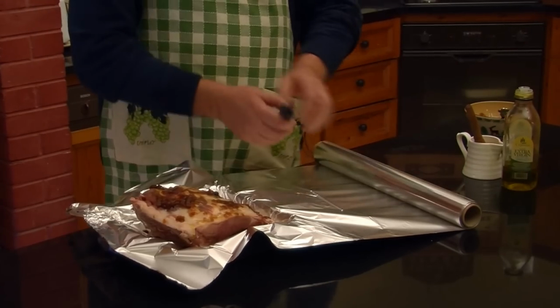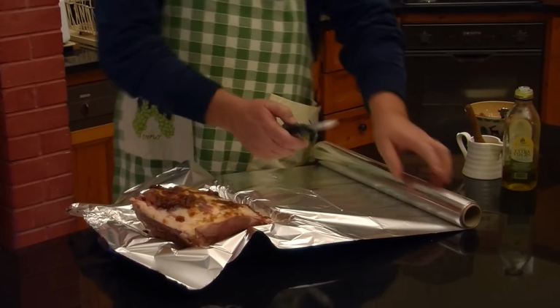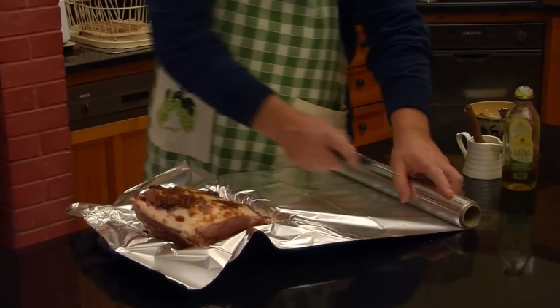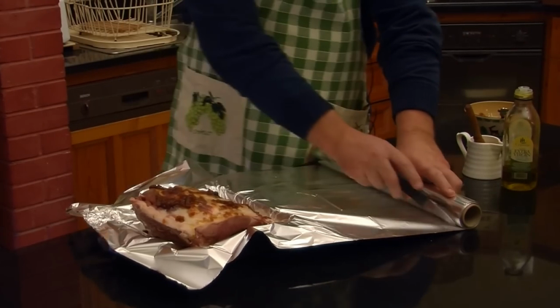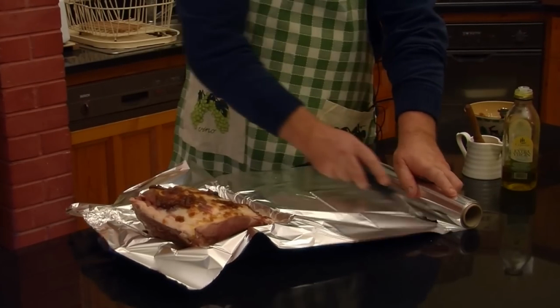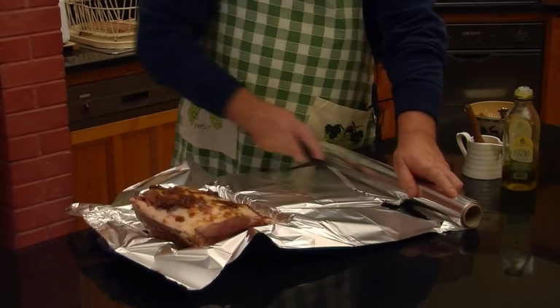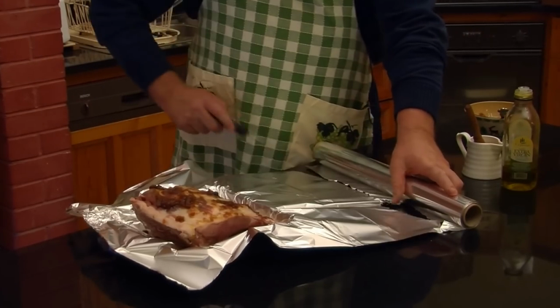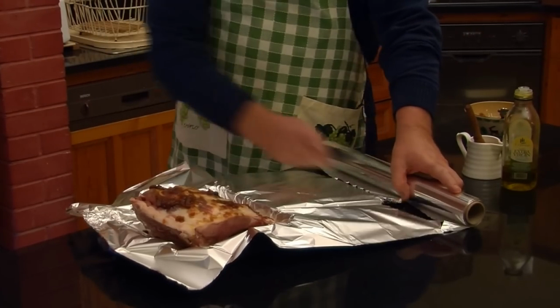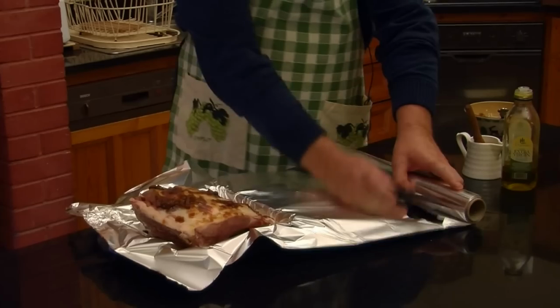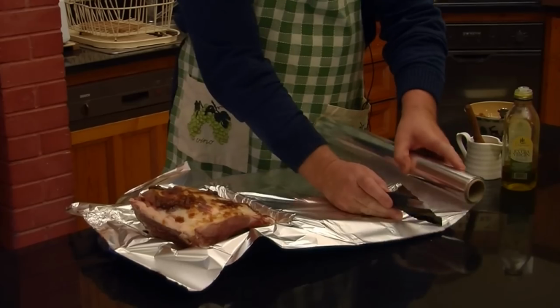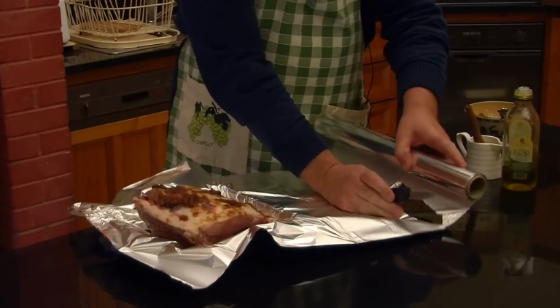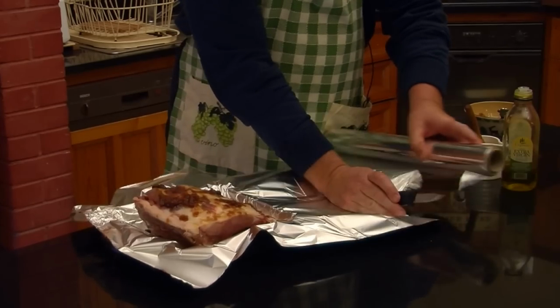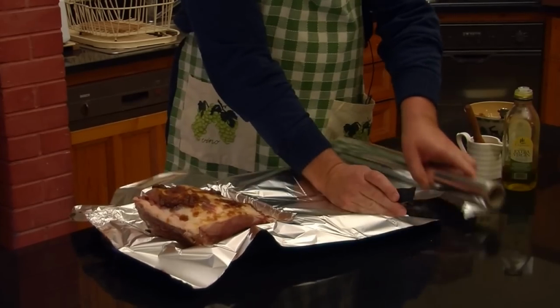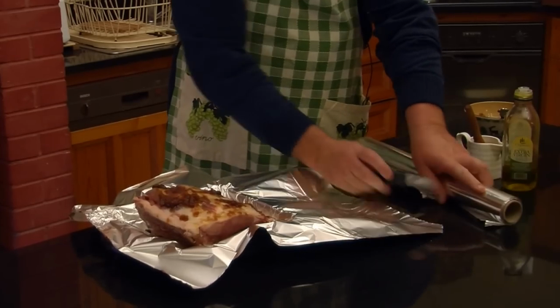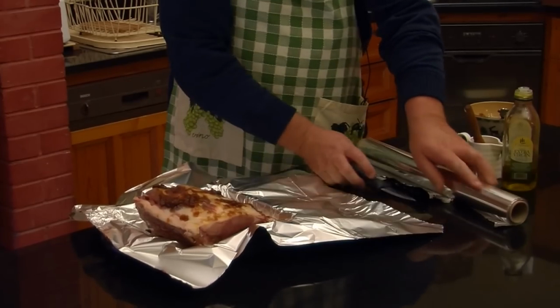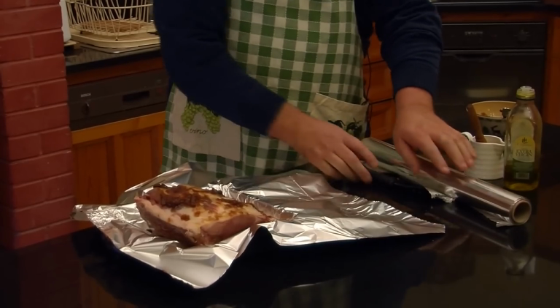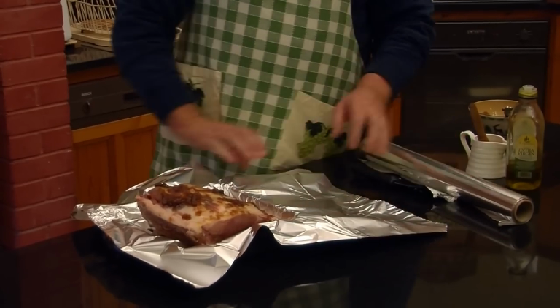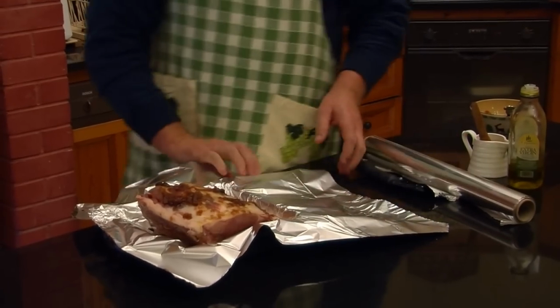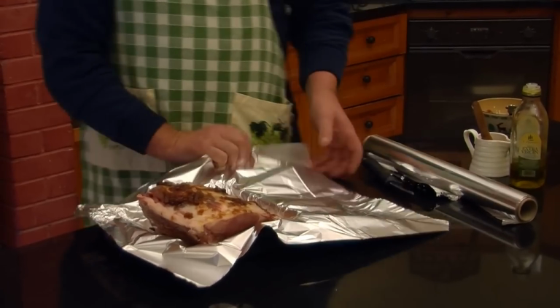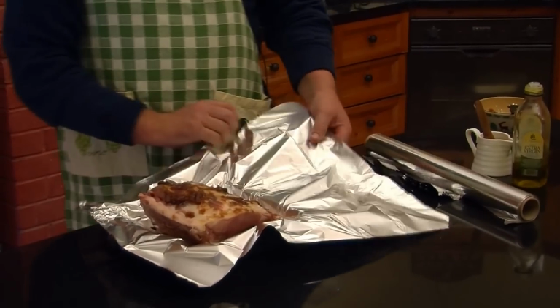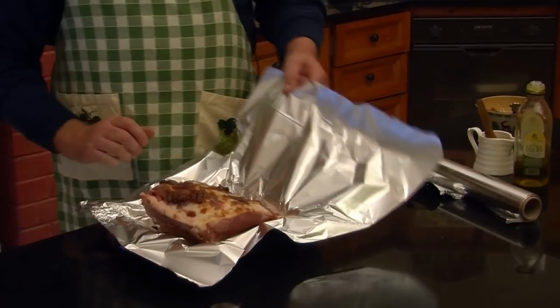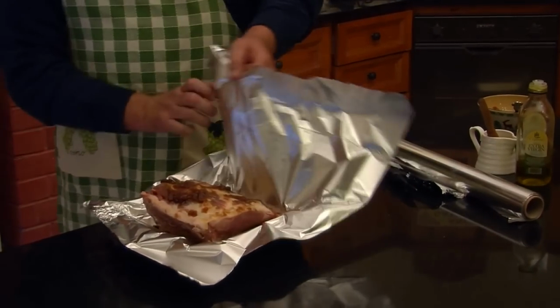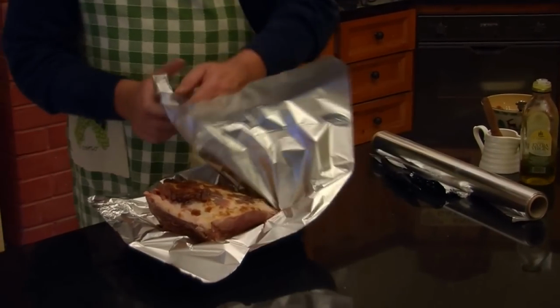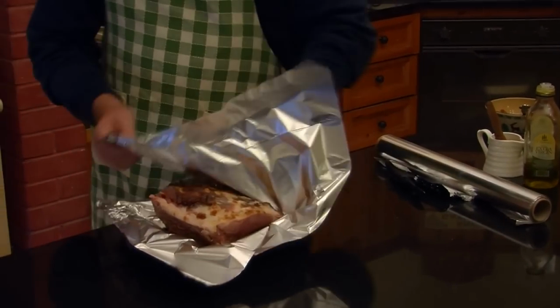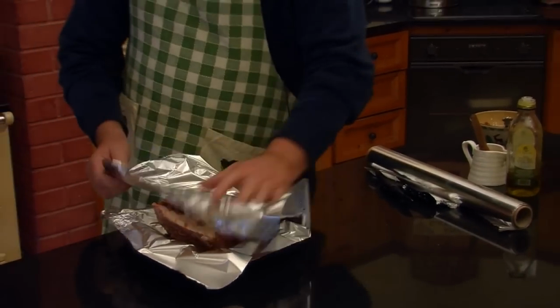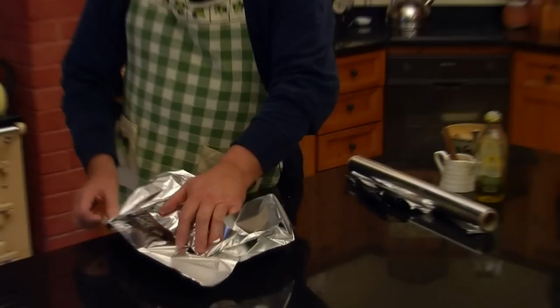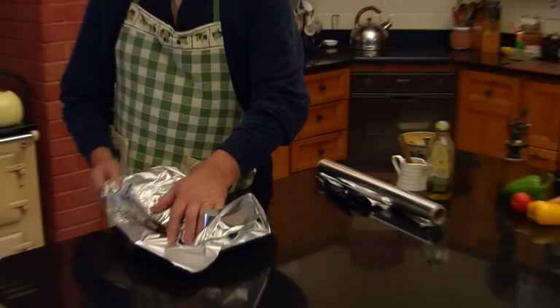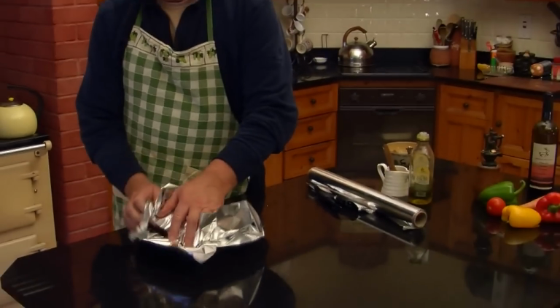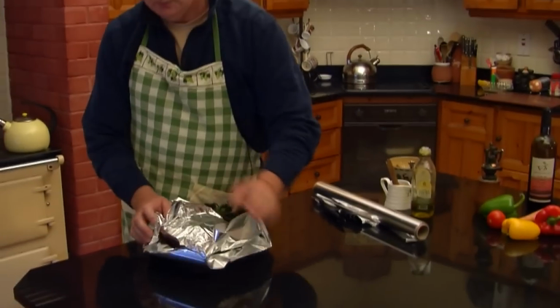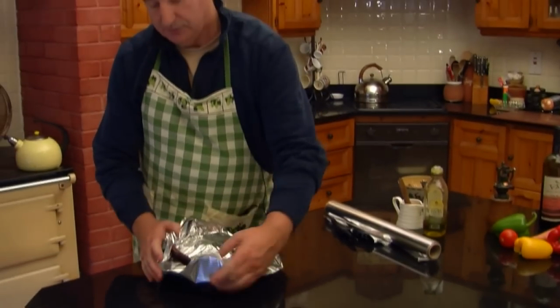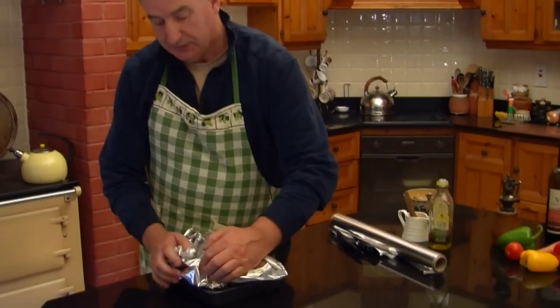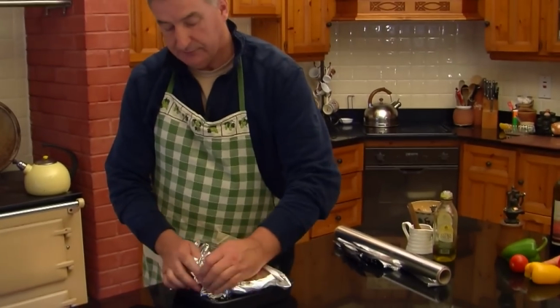So we put this in the oven for about an hour and twenty to an hour and thirty minutes and it should be ready to serve.